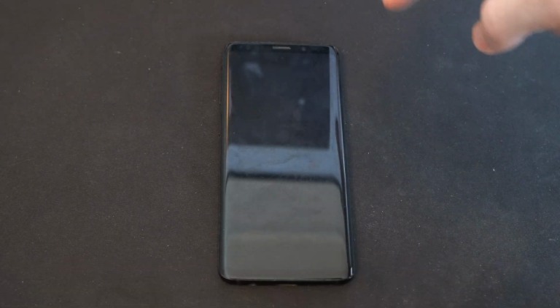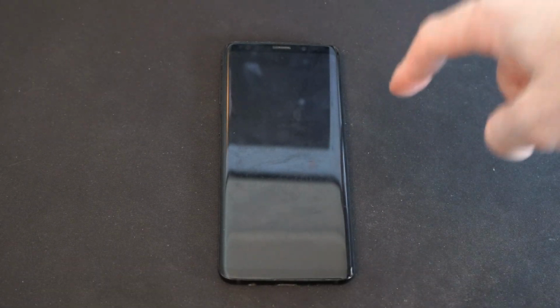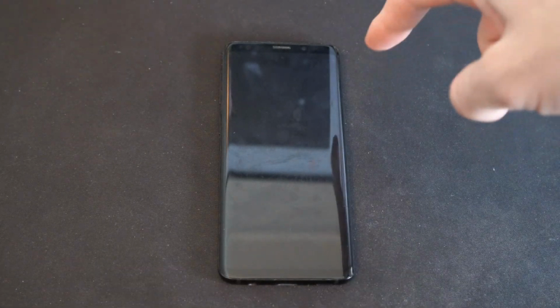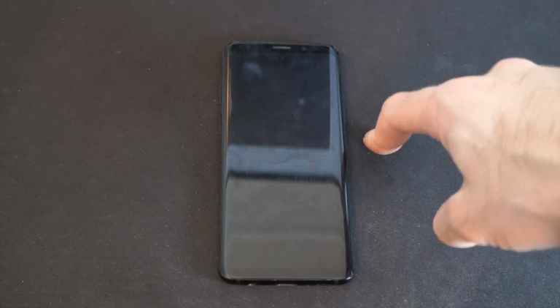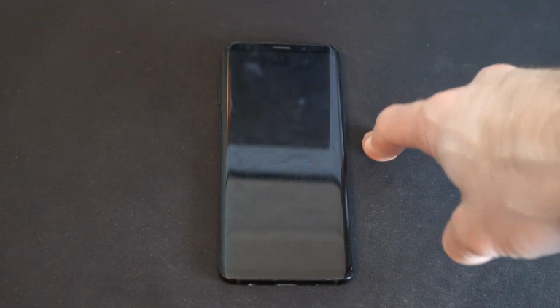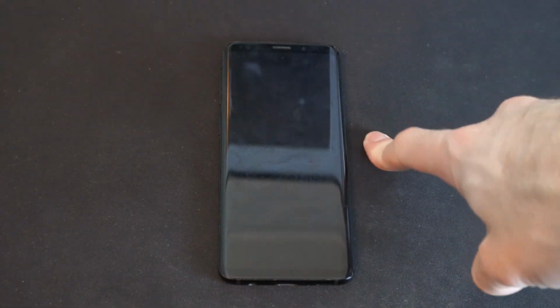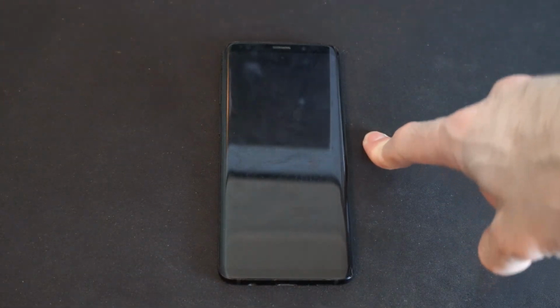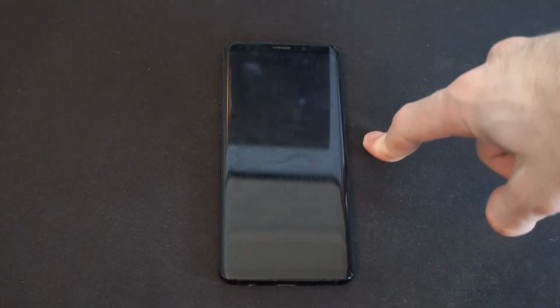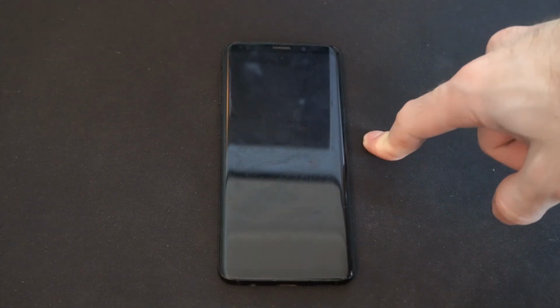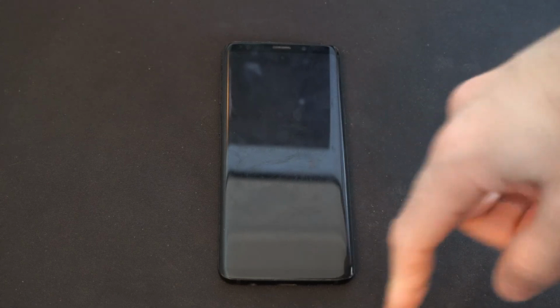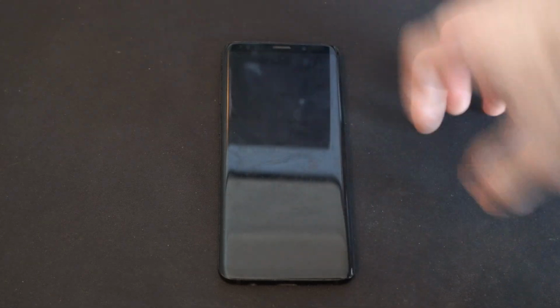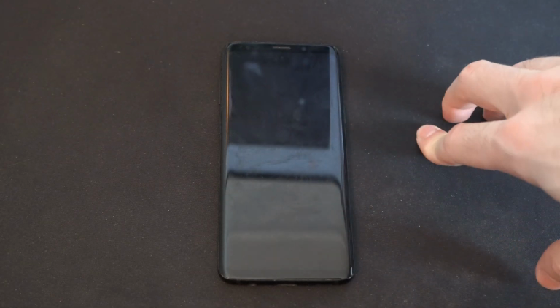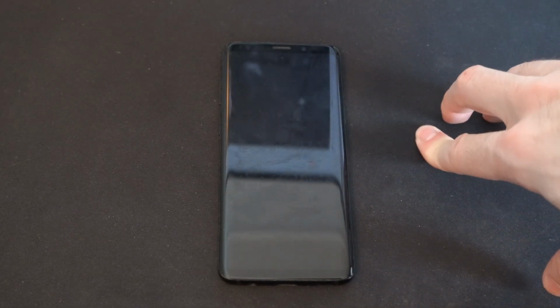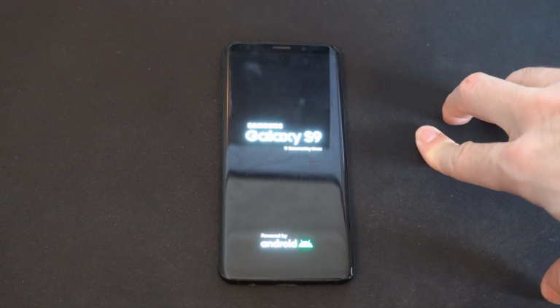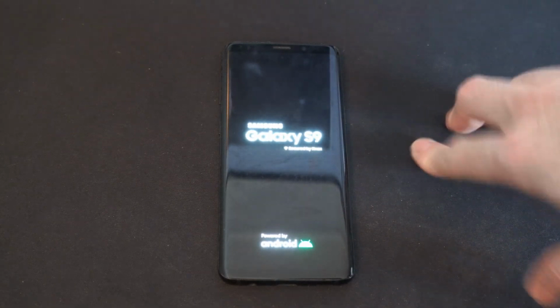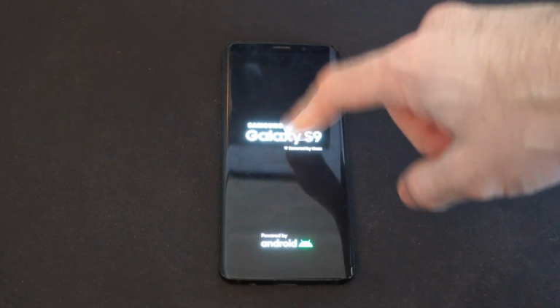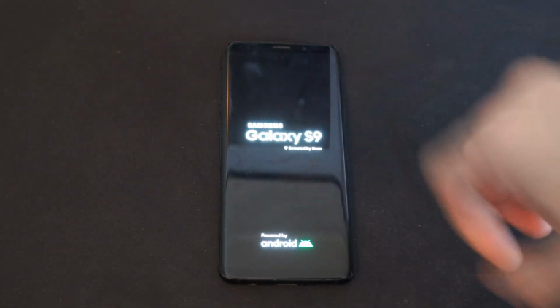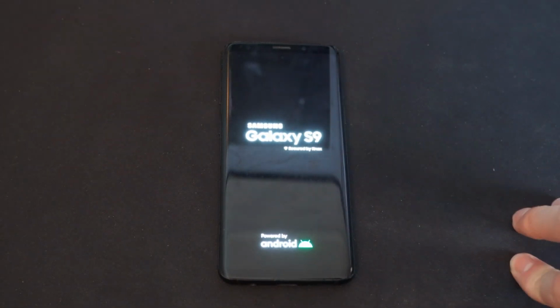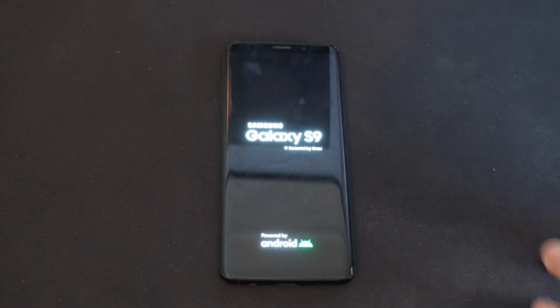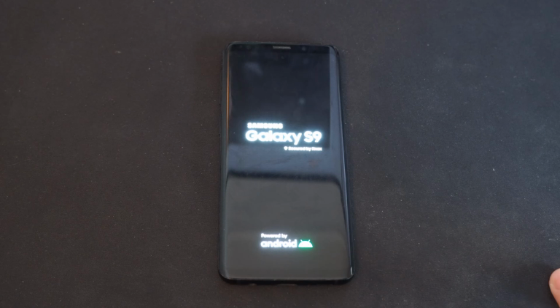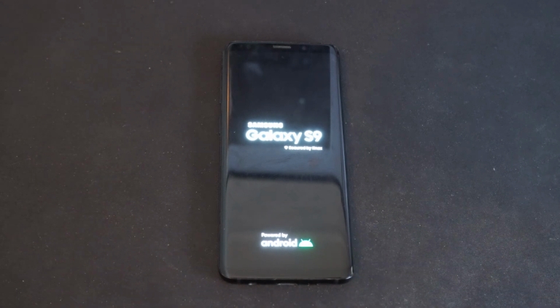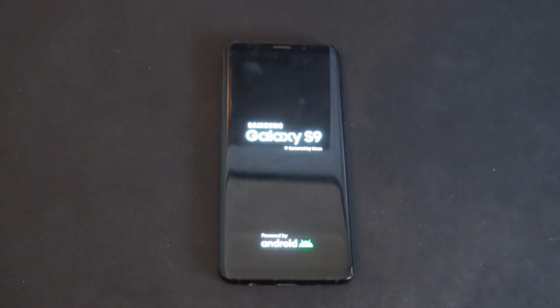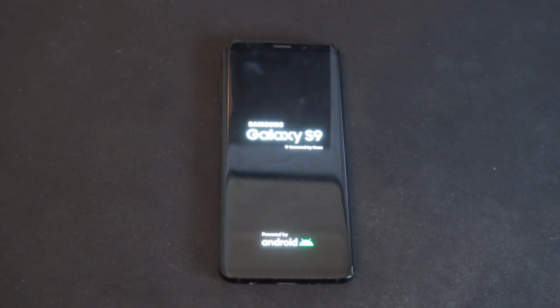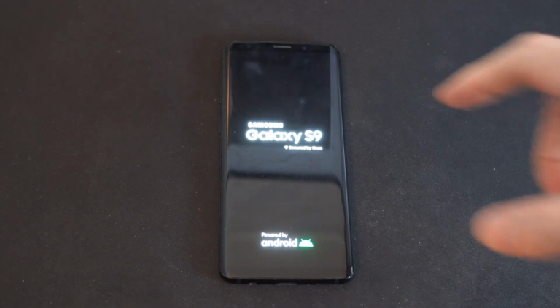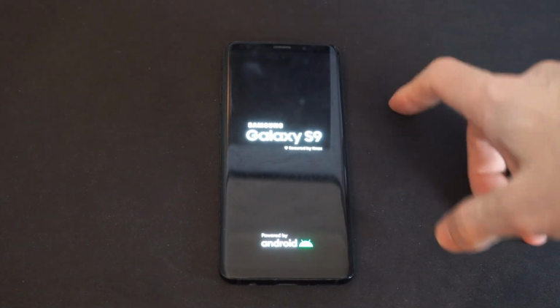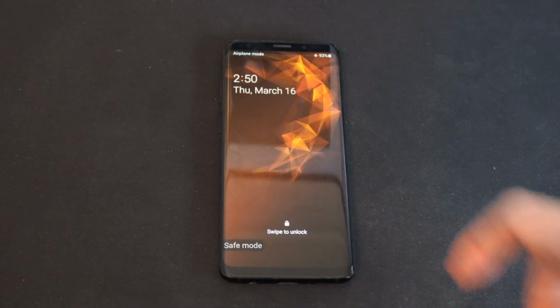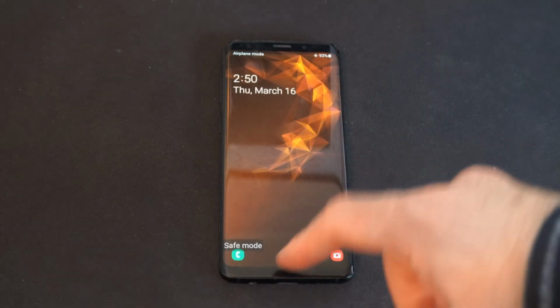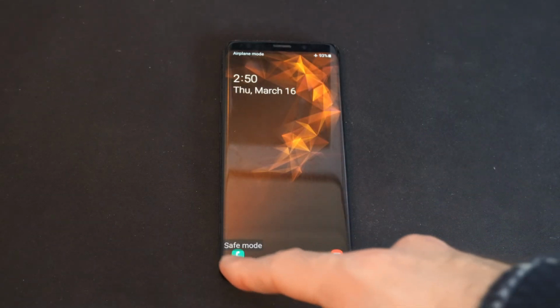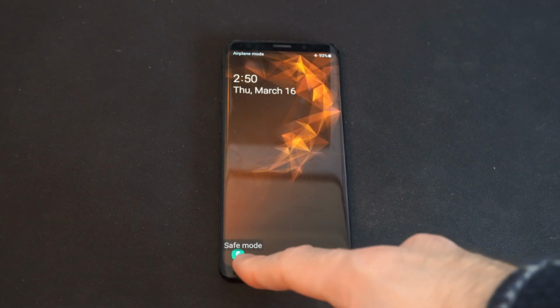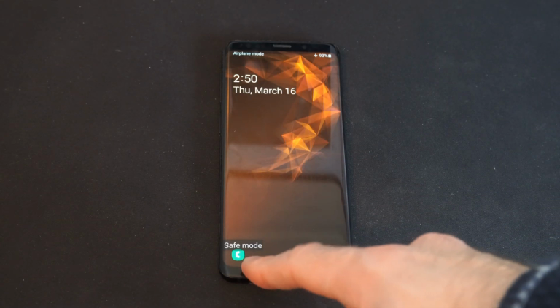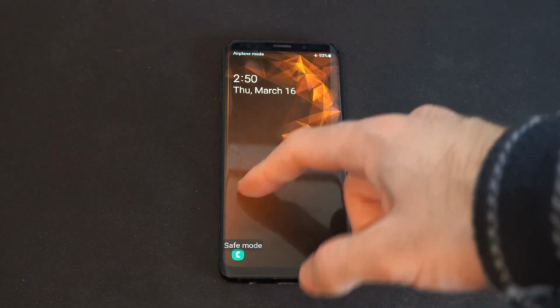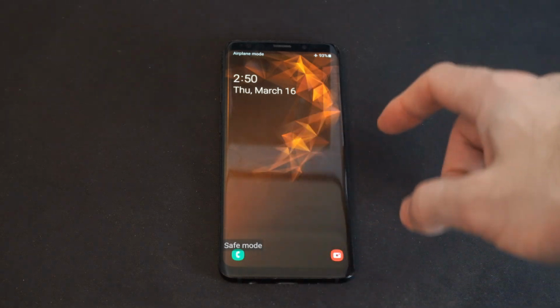I just started my phone into safe mode, and it's going to go ahead and simply boot. It says Samsung Galaxy S9. It's very easy to get it out of safe mode. My phone is in safe mode — I can see it right there.